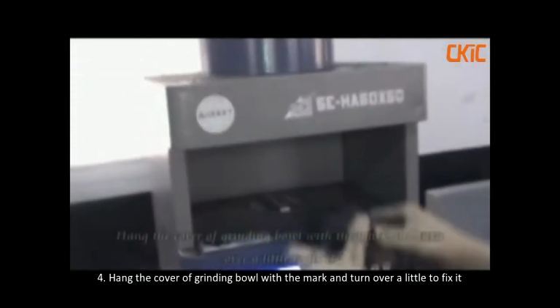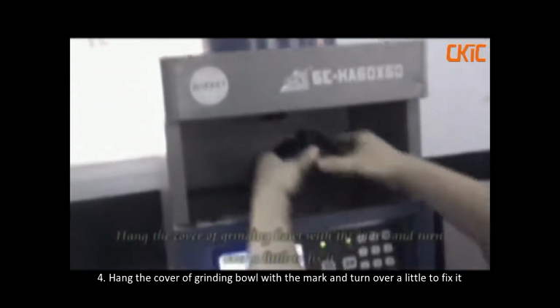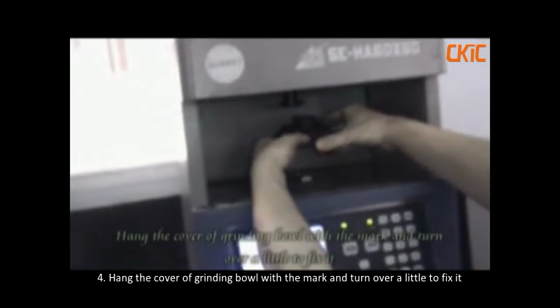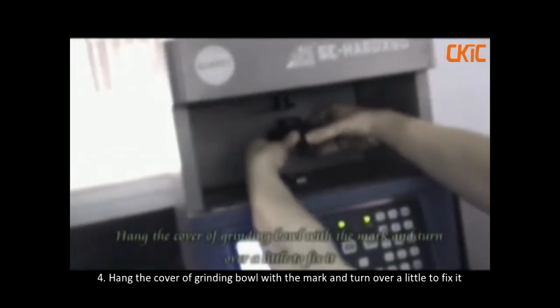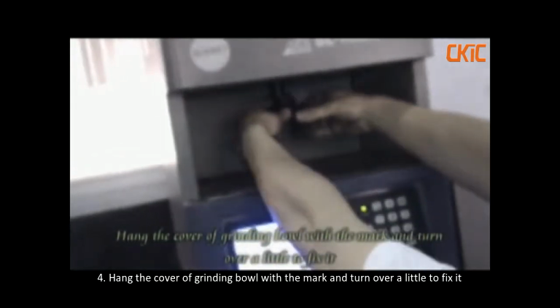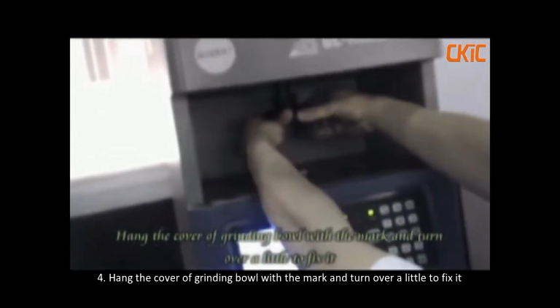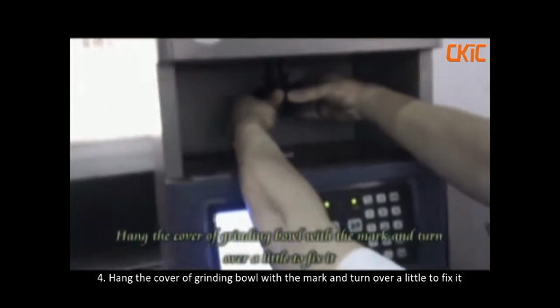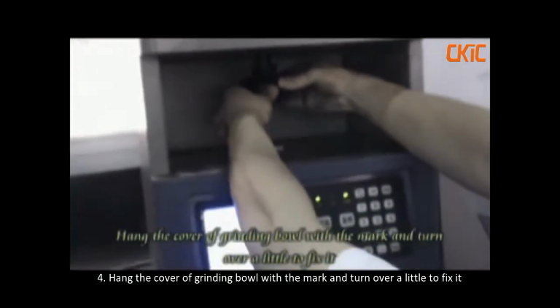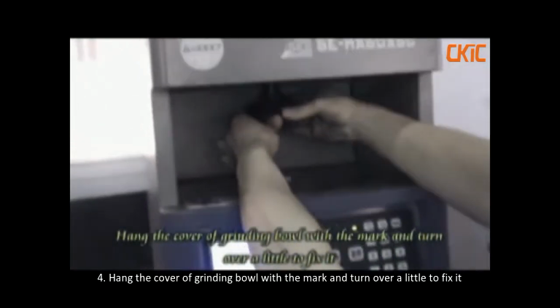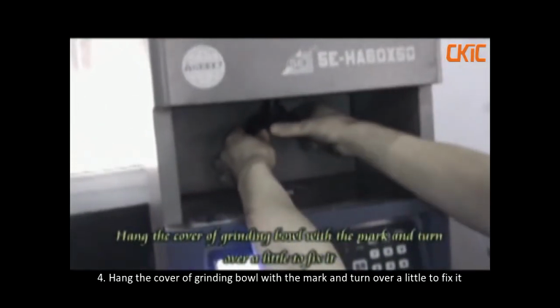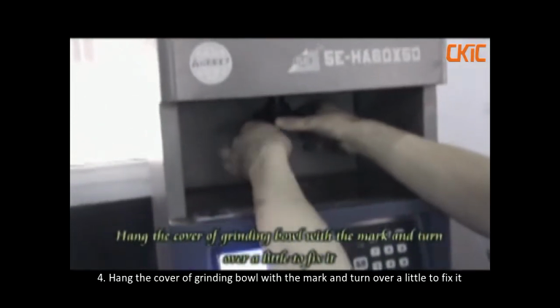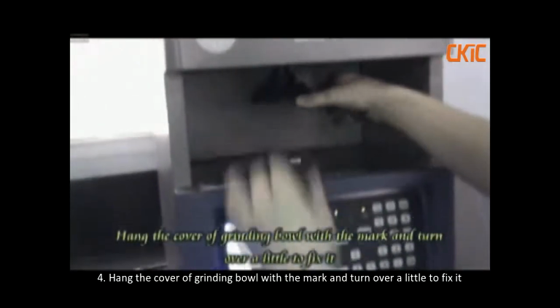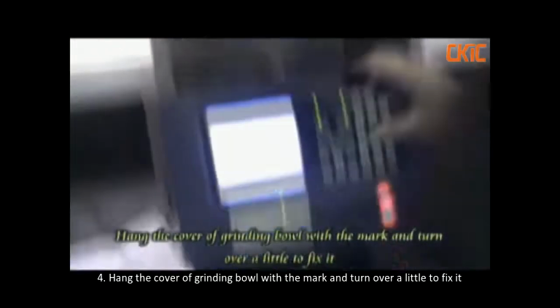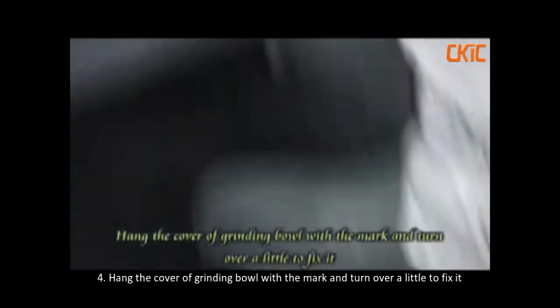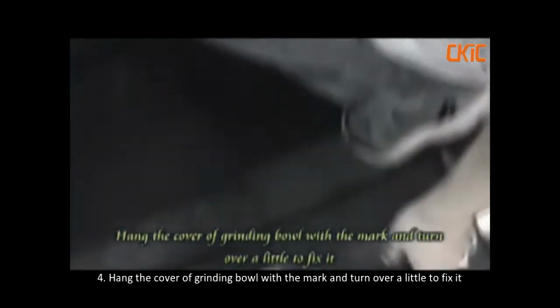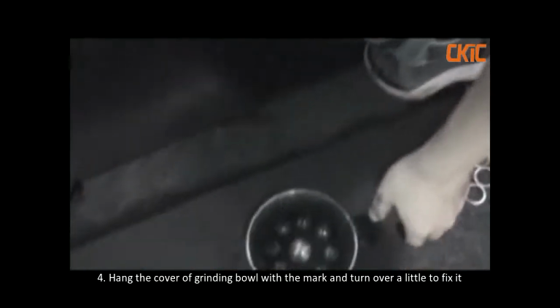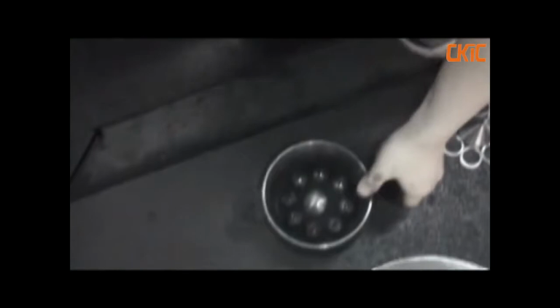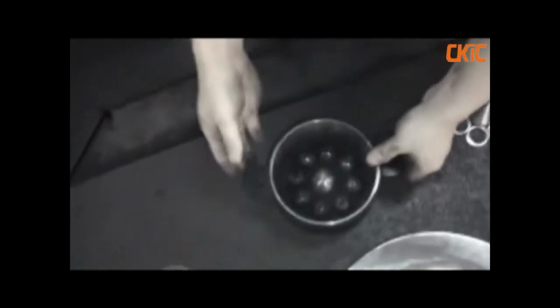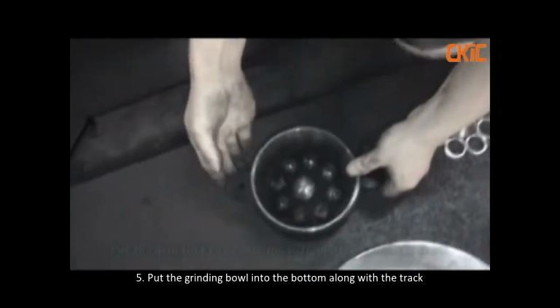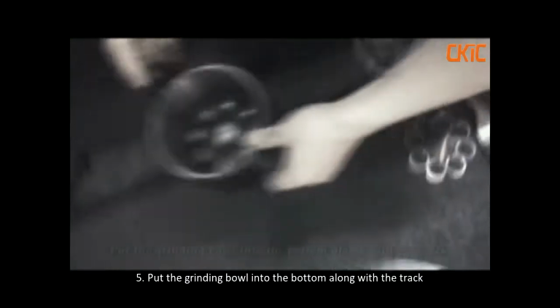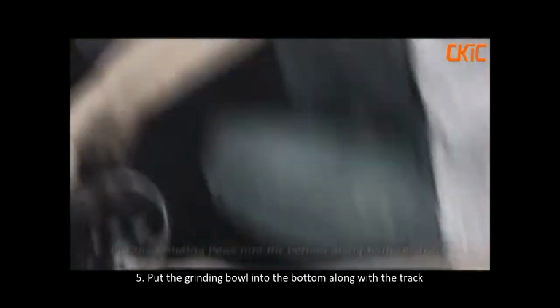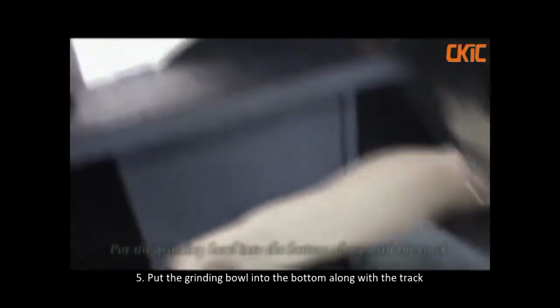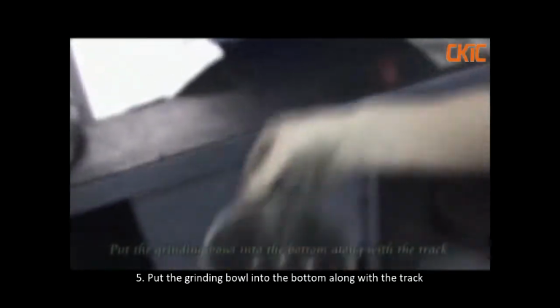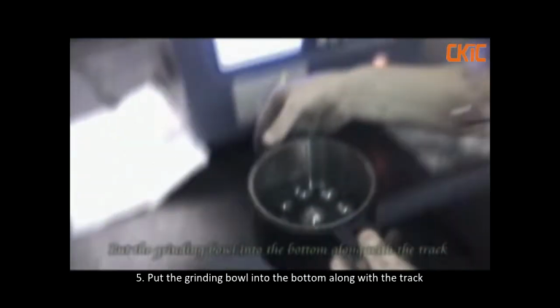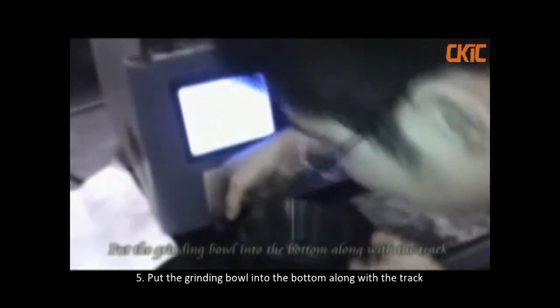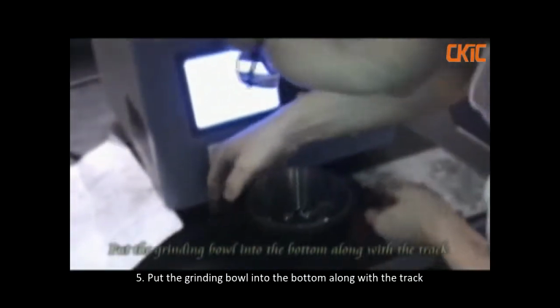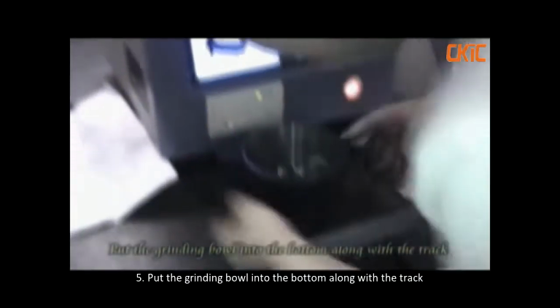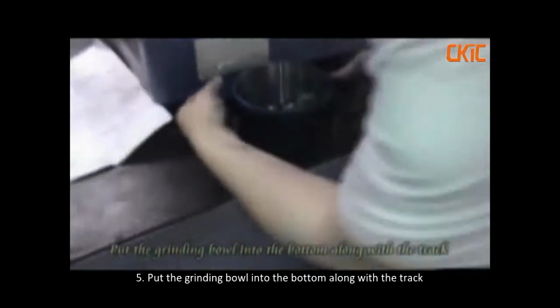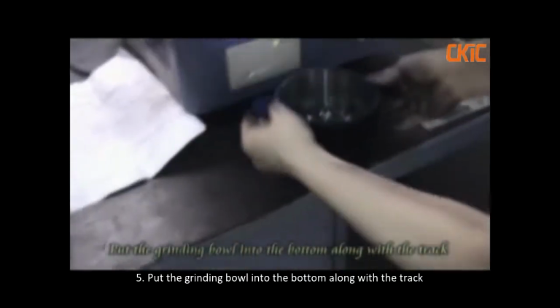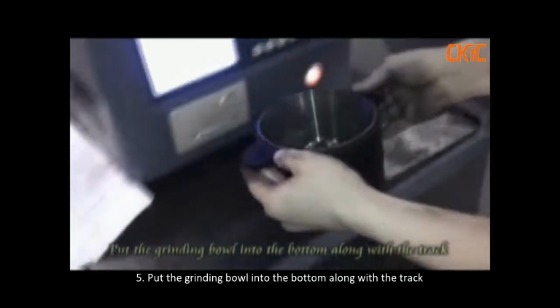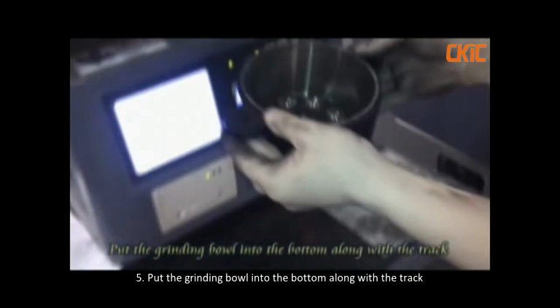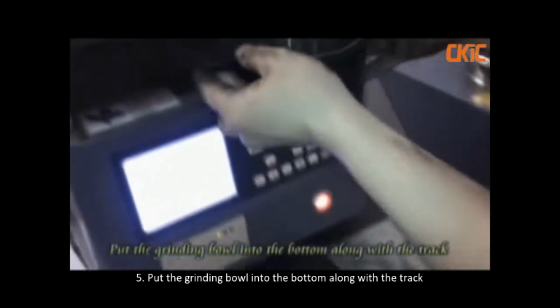Hand cover the grinding ball with the mark and turn over a little to fix it. Put the grinding ball into the button along with the track.